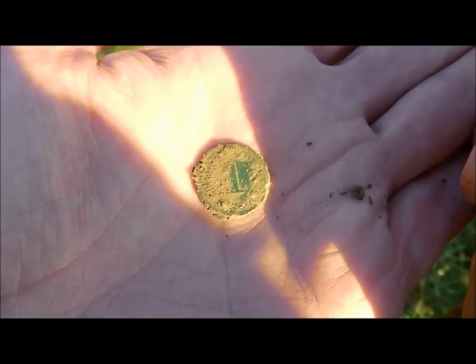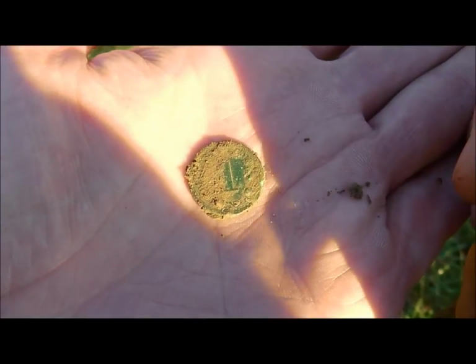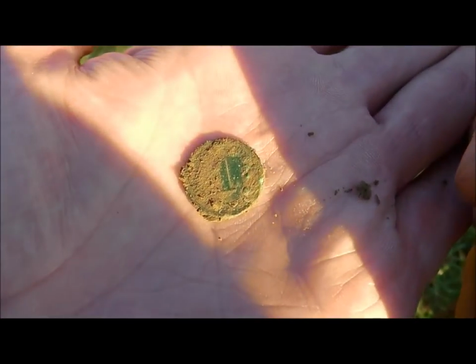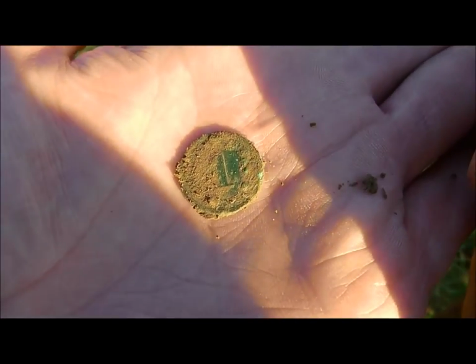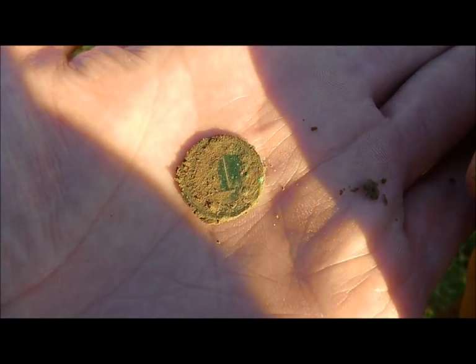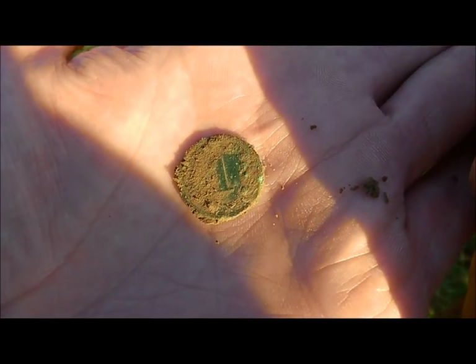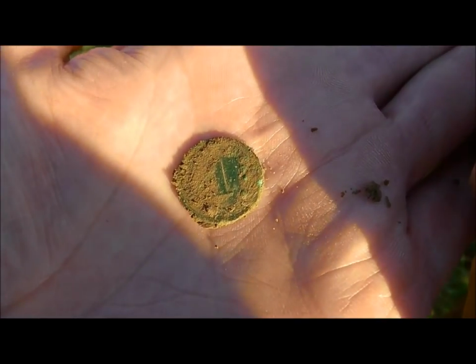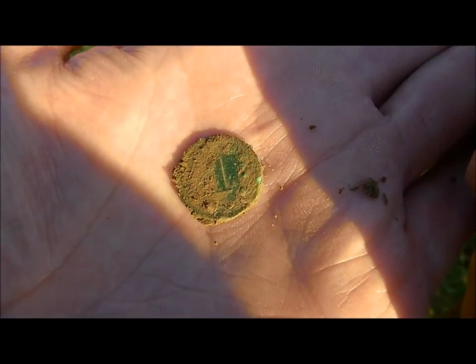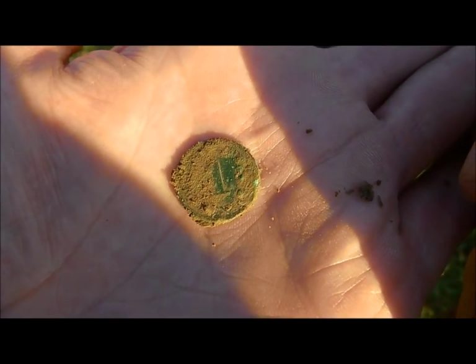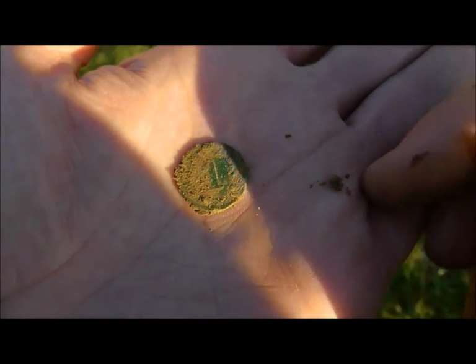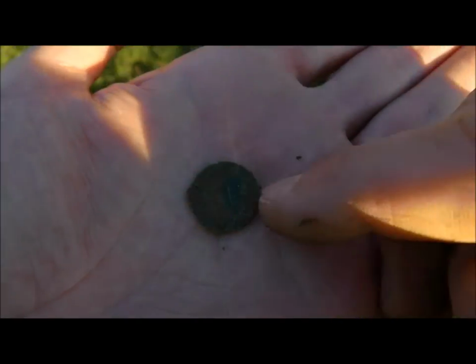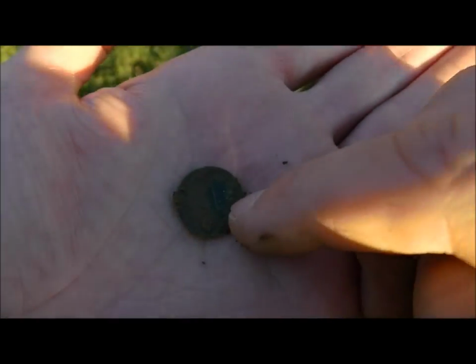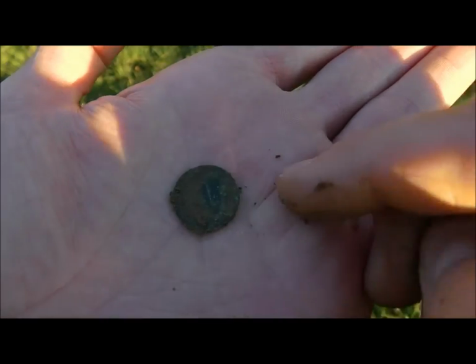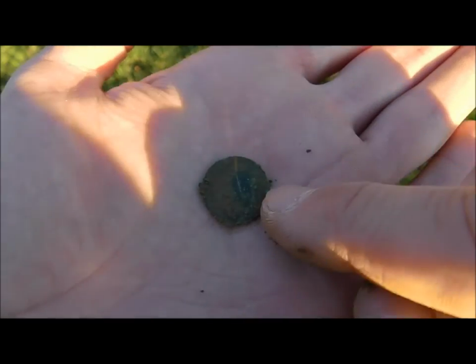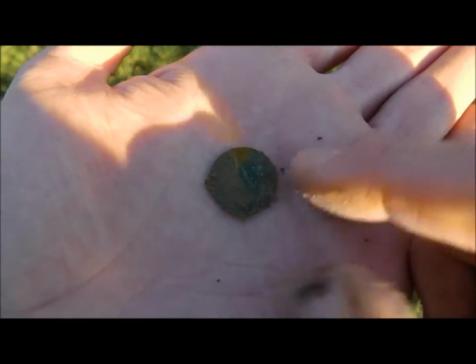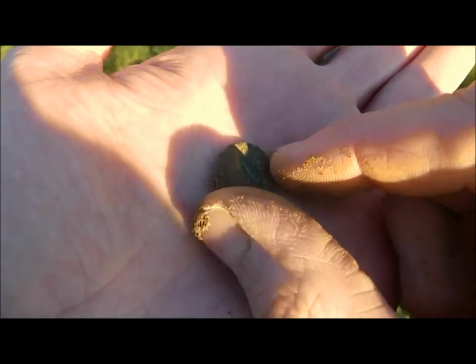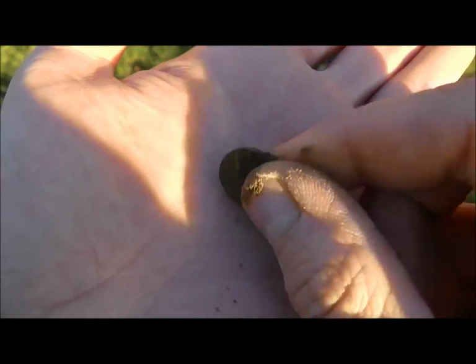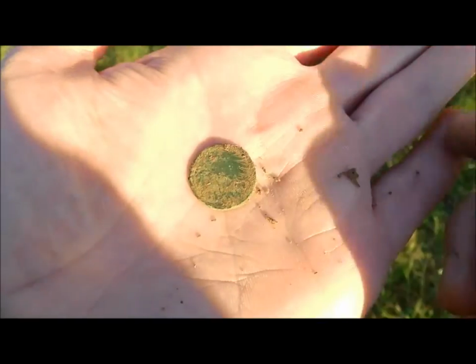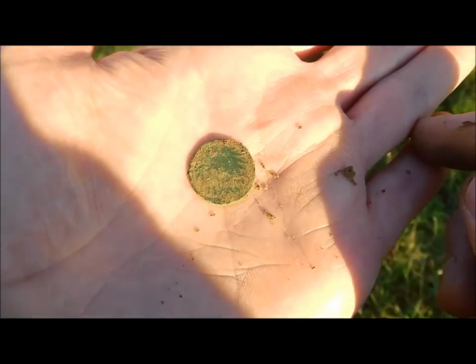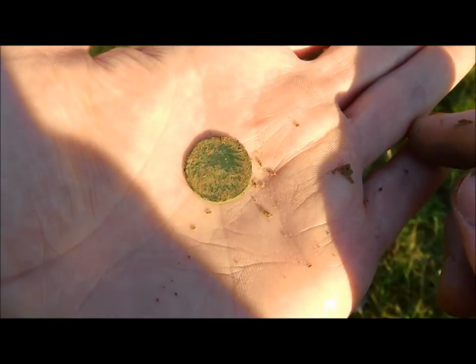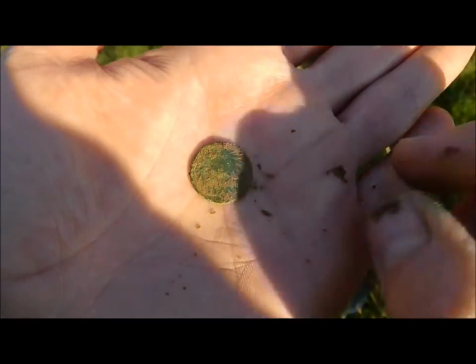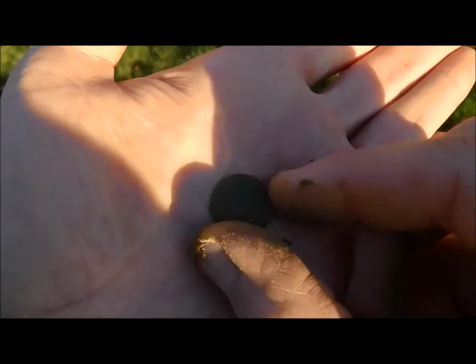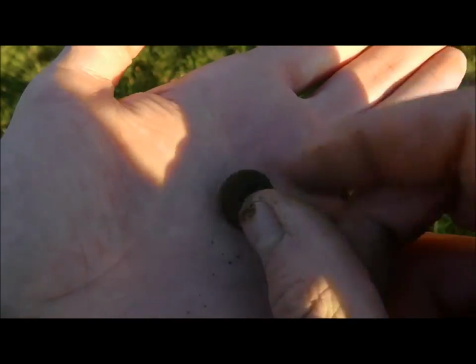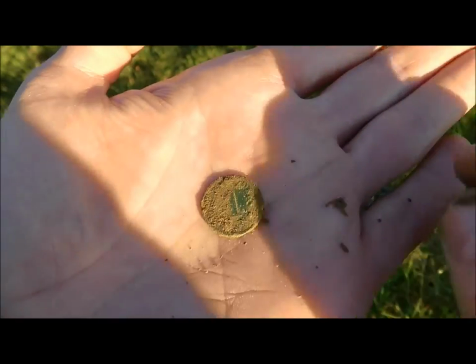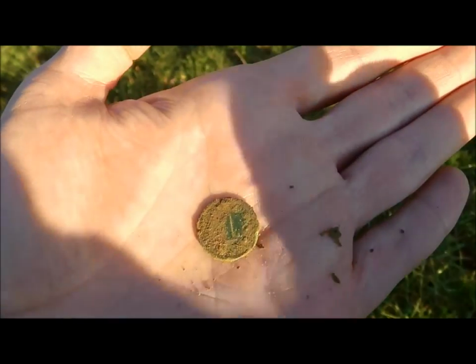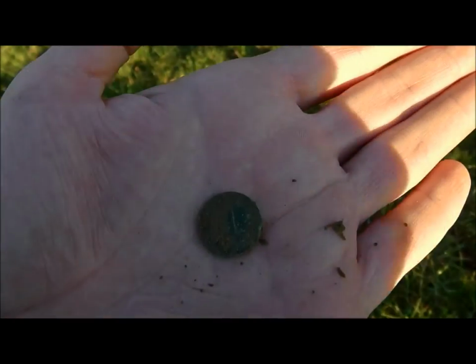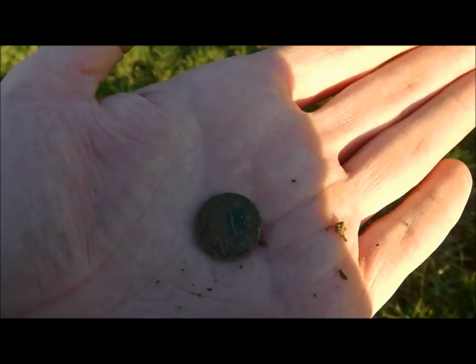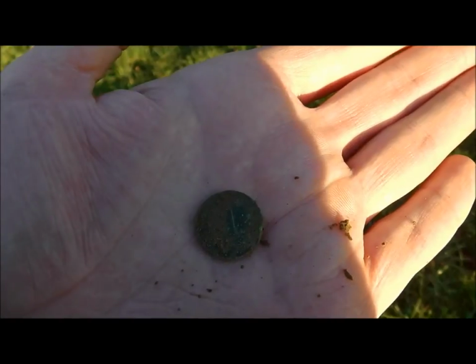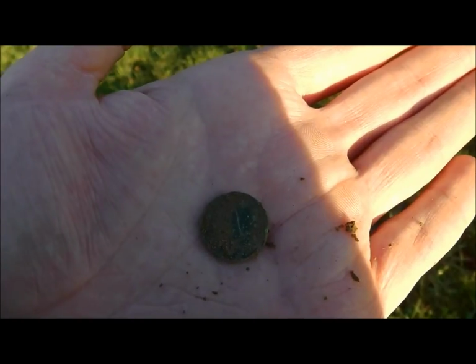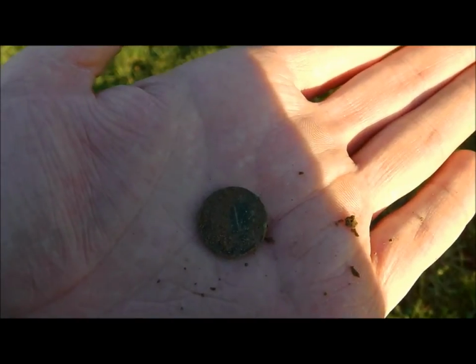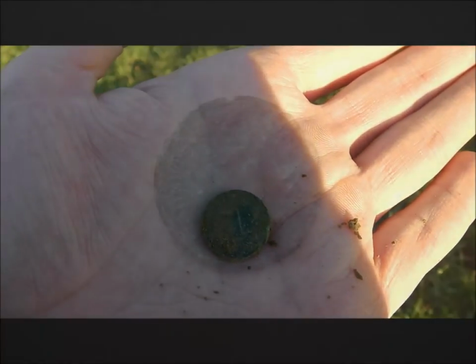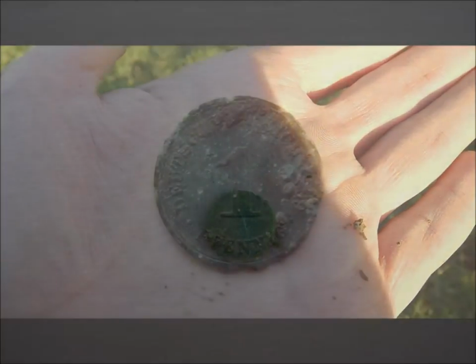Yes, I think it is - it's a one Pfennig! Beautiful patina. It's quite grotty on this side here, but the first coin gives me some hope.